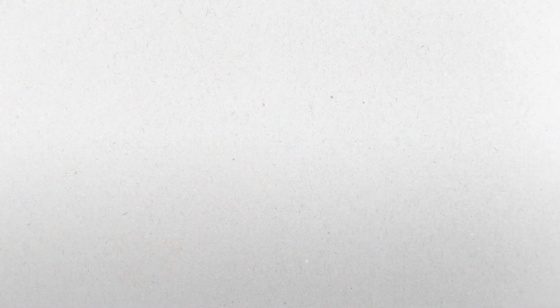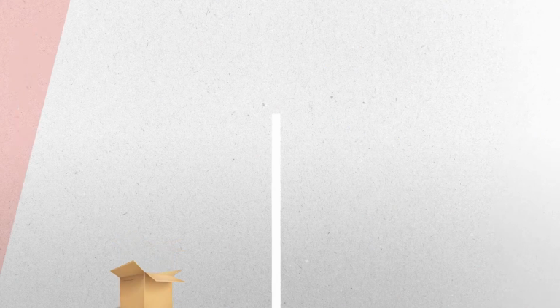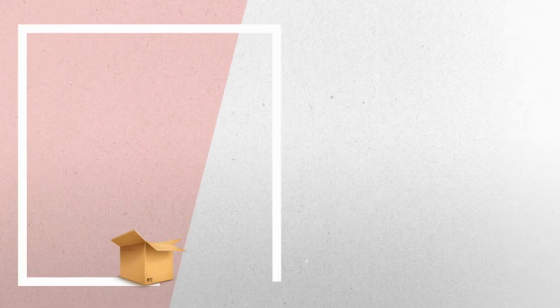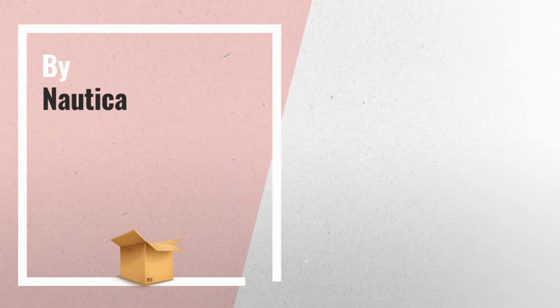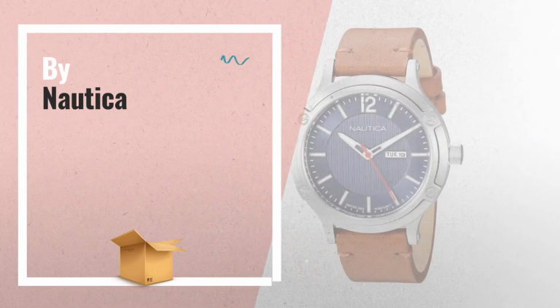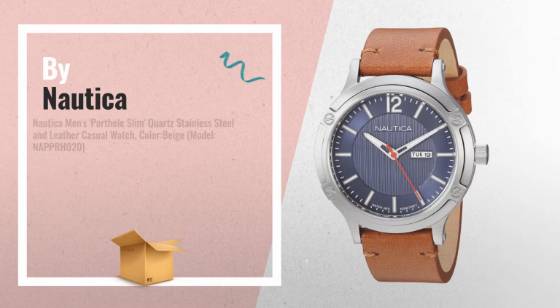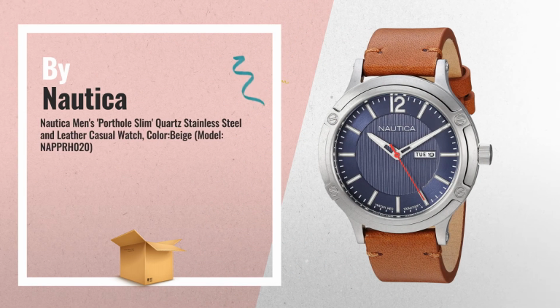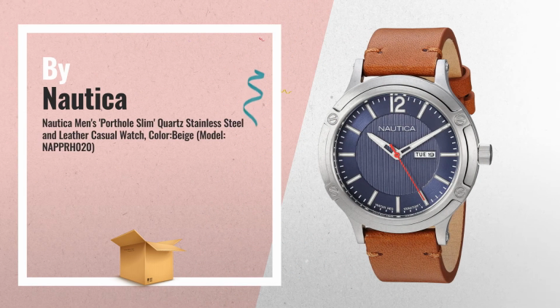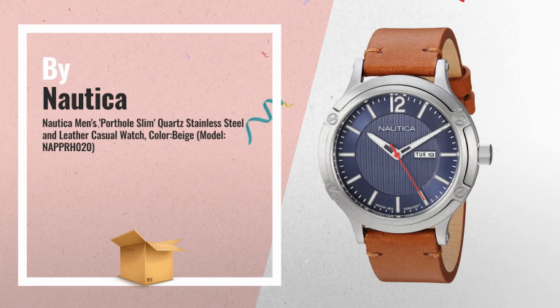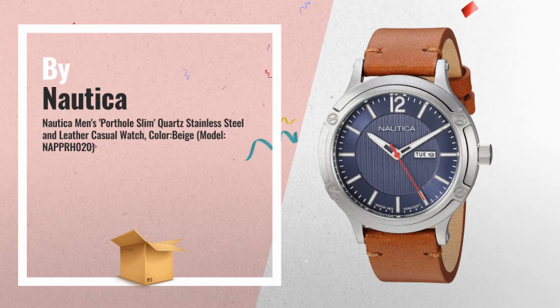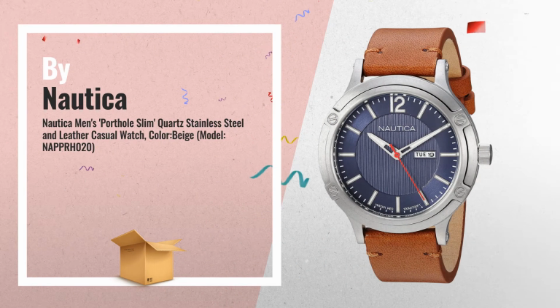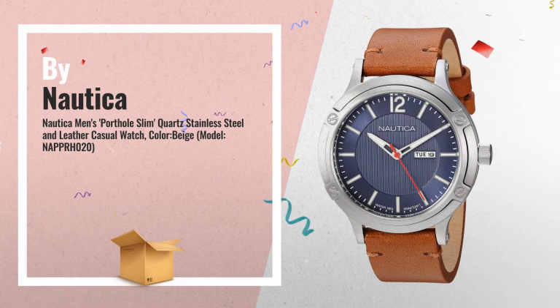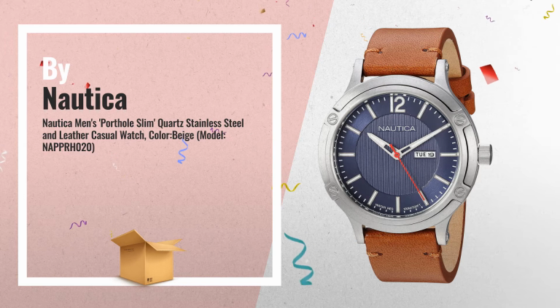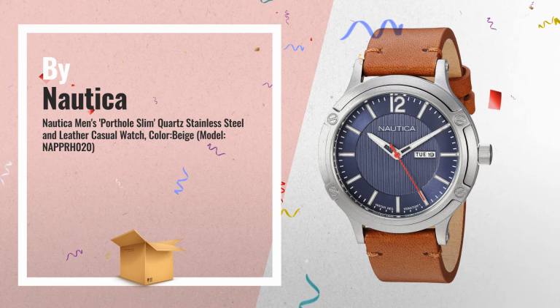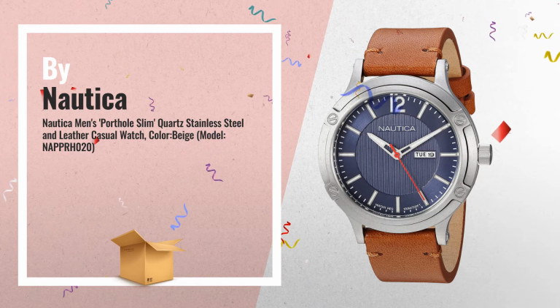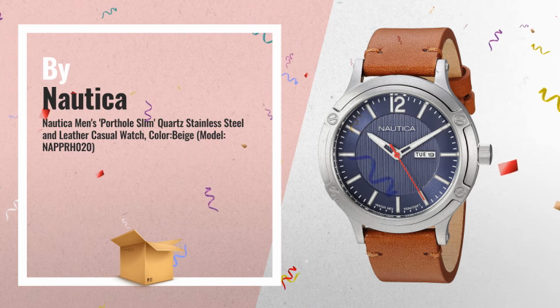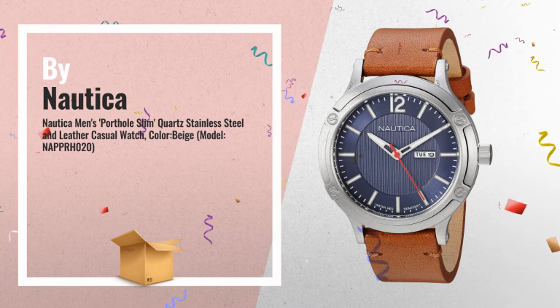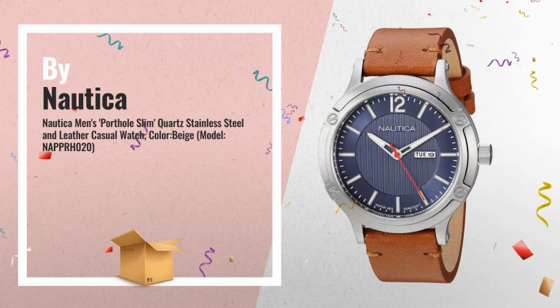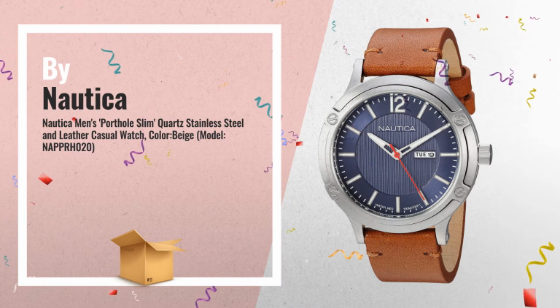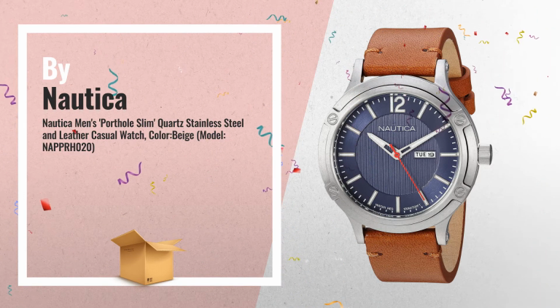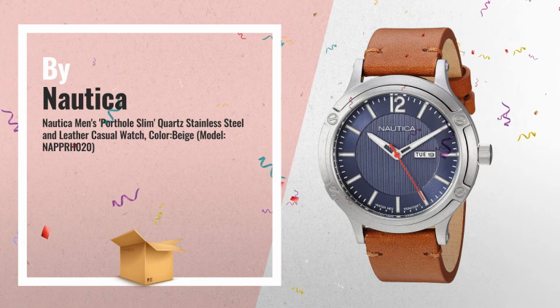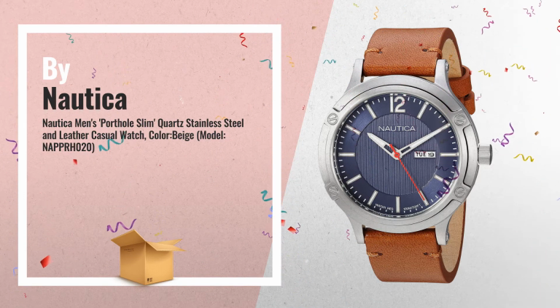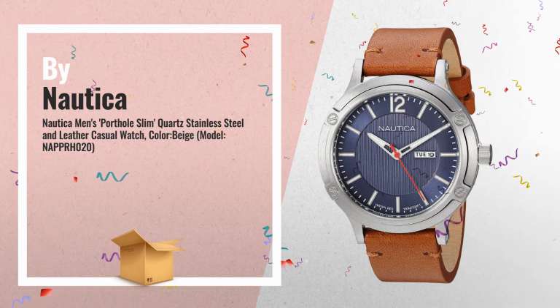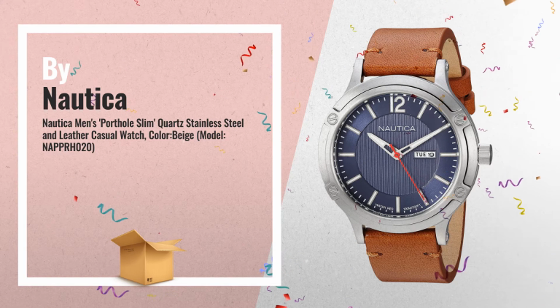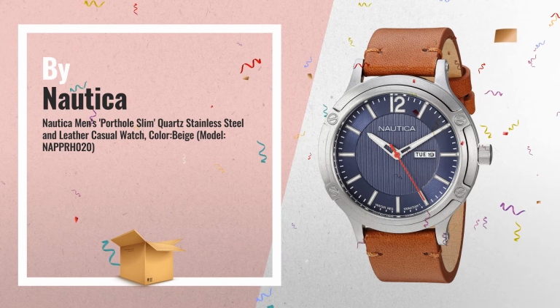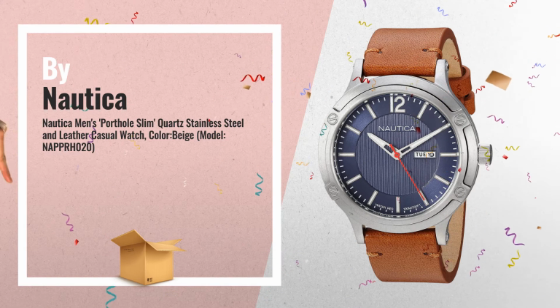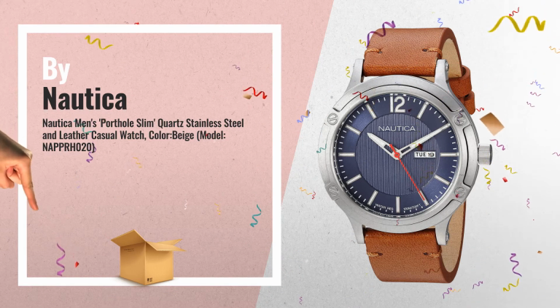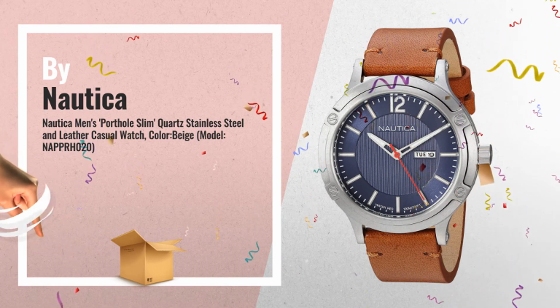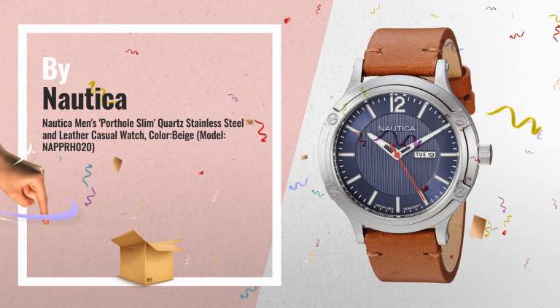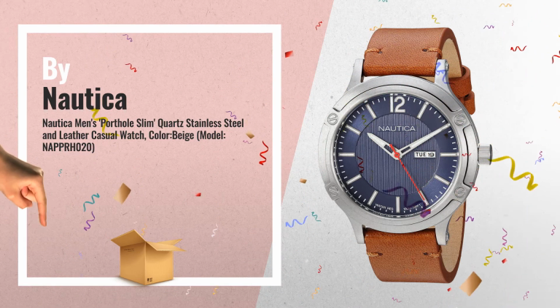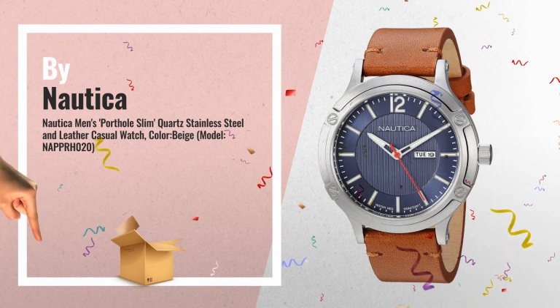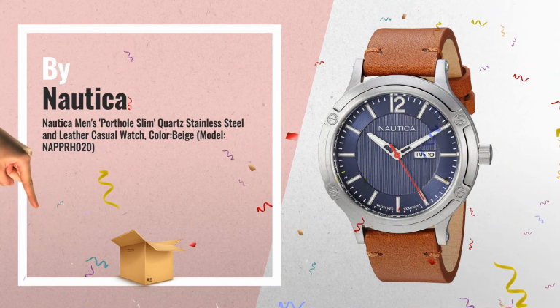Number 5: 44mm Slim Screwdown Case in Stainless Steel with Porthole-like Top Ring. Three-hand movement with day and date indicators at 3 o'clock. Water resistant up to 100 meters, by Nautica.